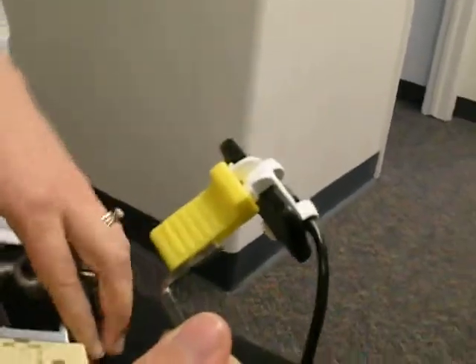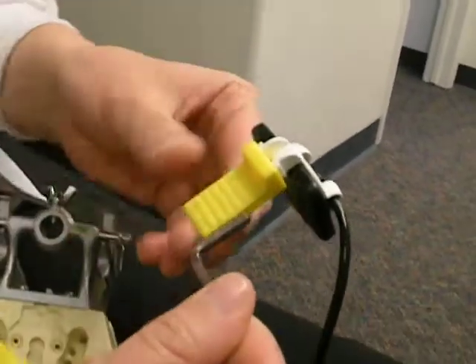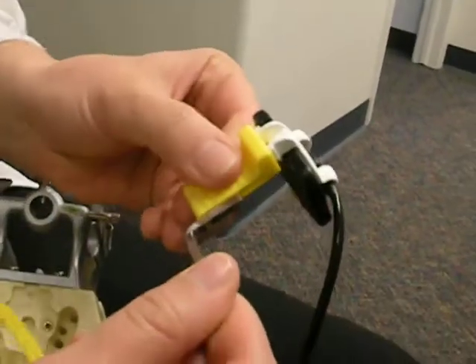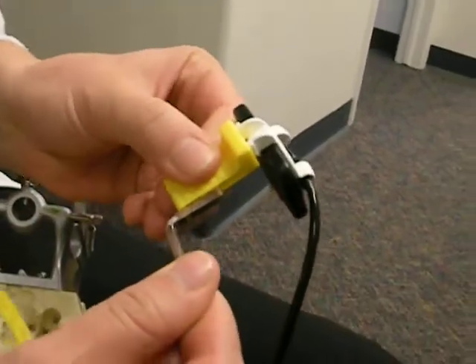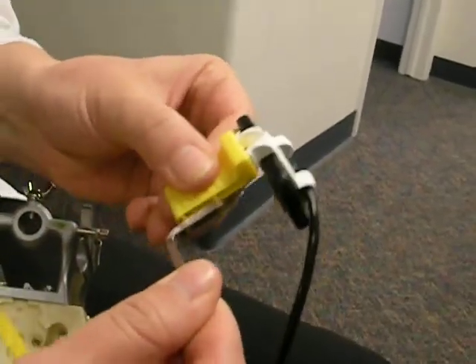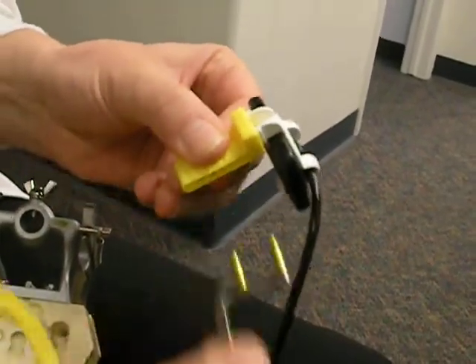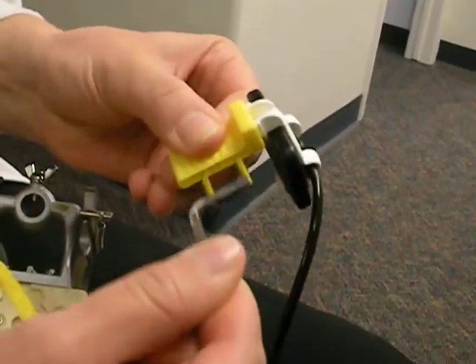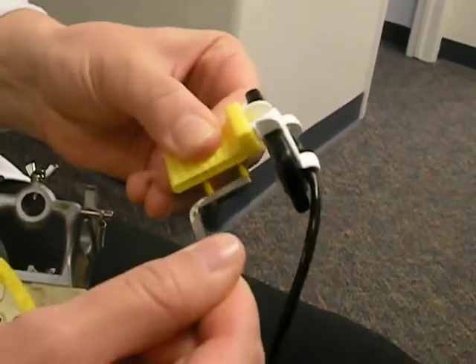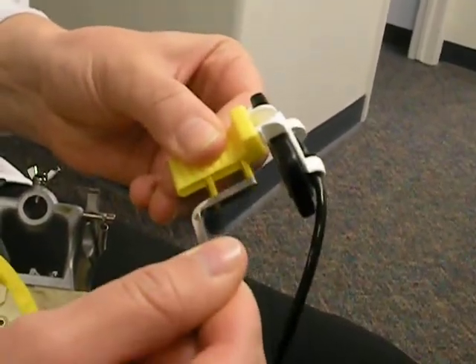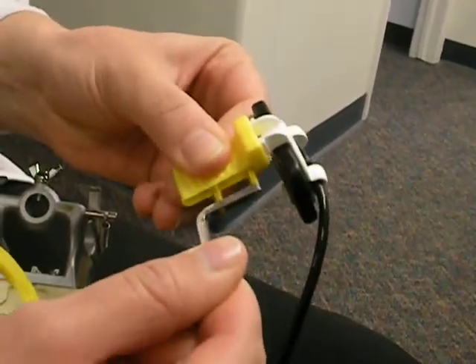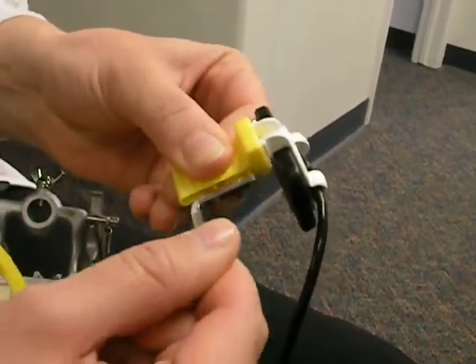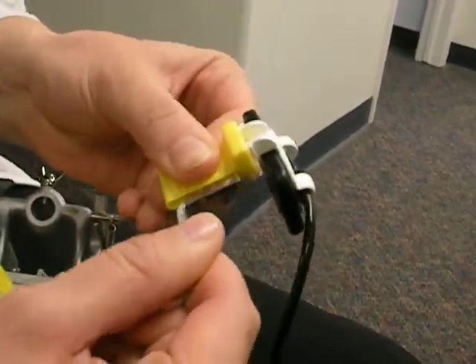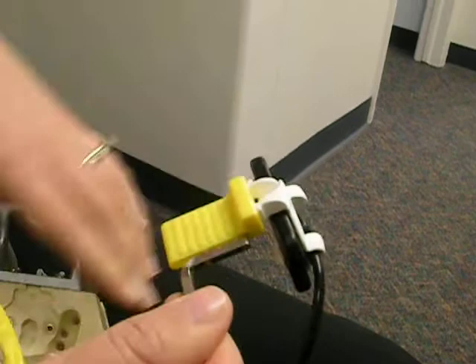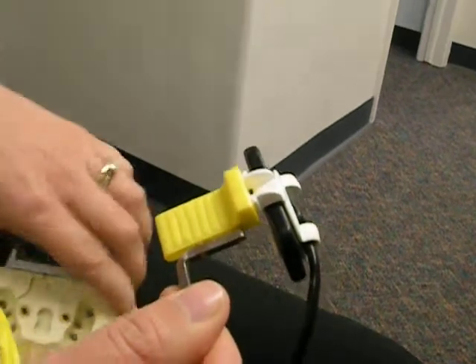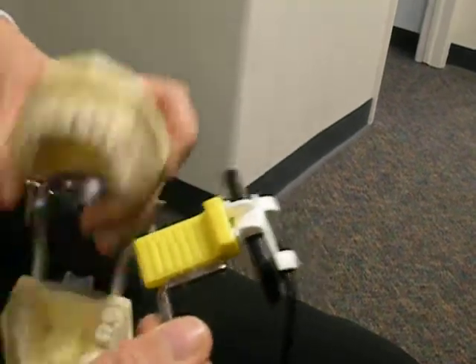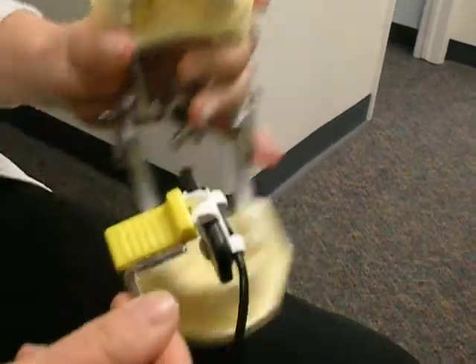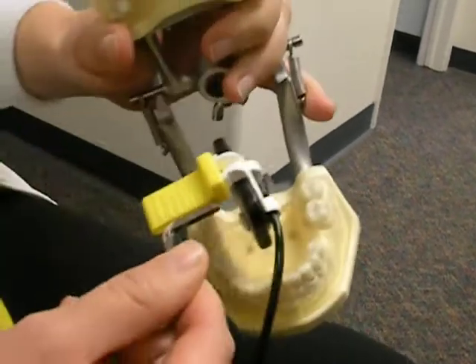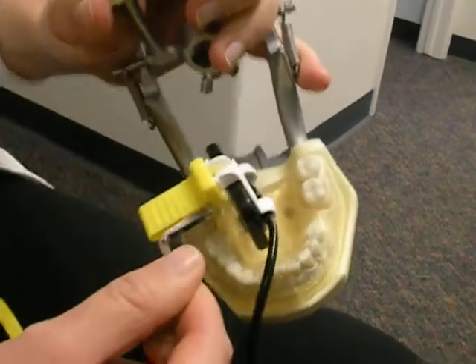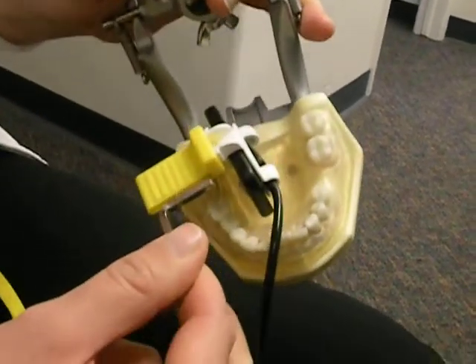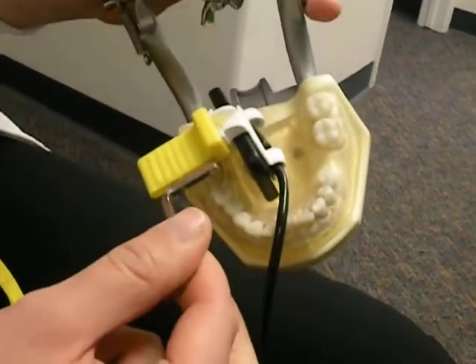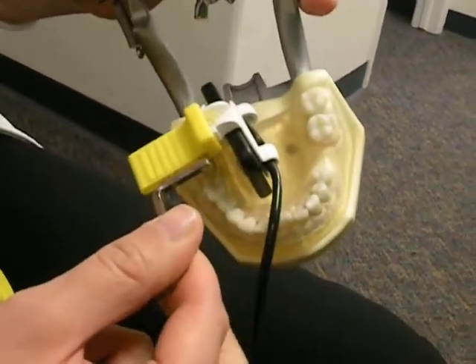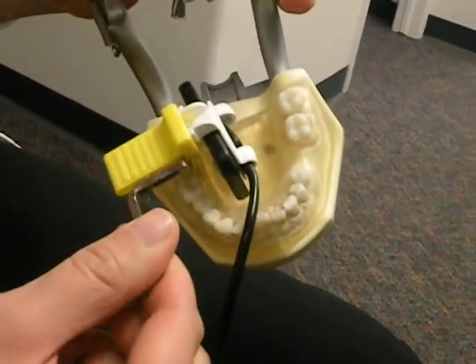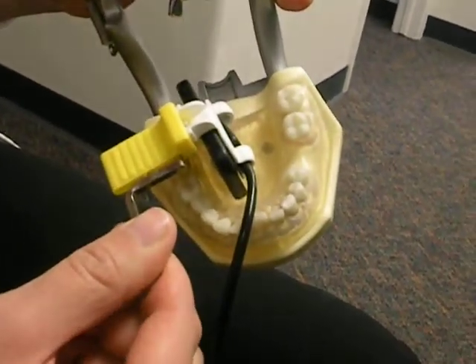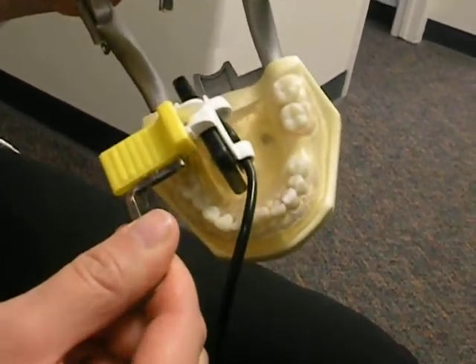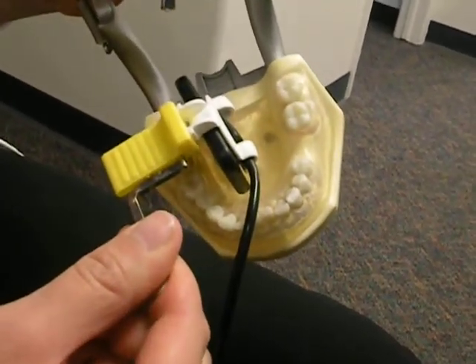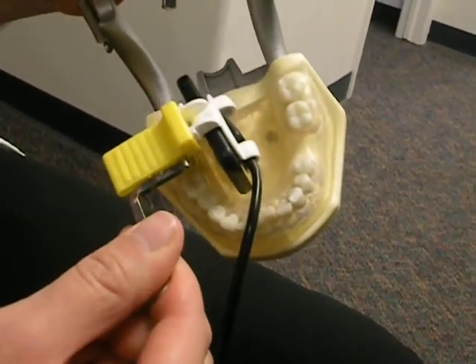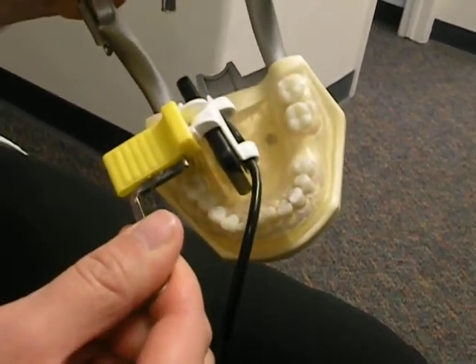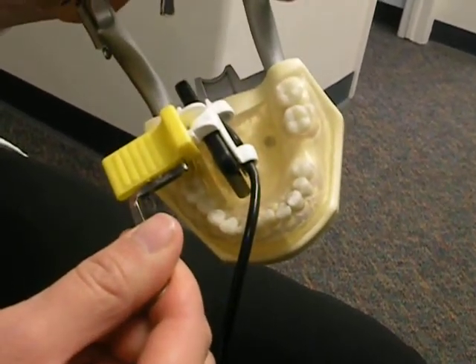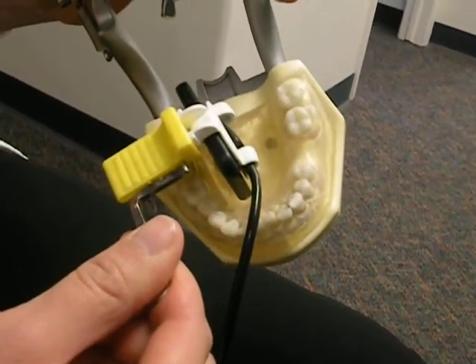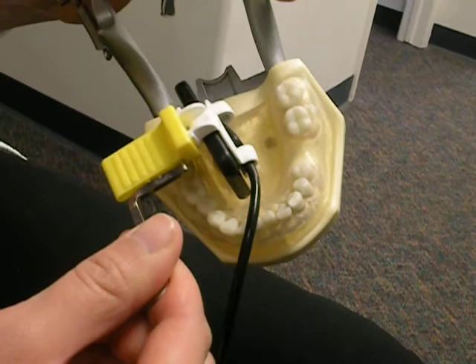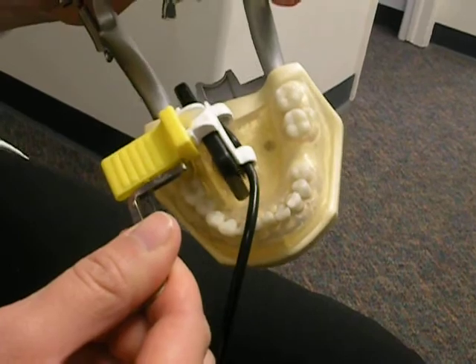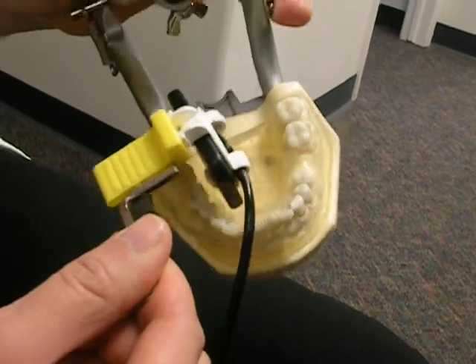You want to close that gap just a little and maybe go a little closer to the tooth. But generally, you want to be as far away as you can for a better shot.